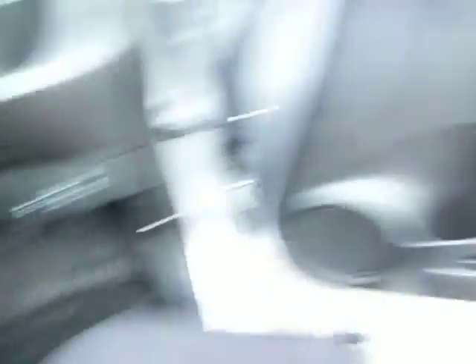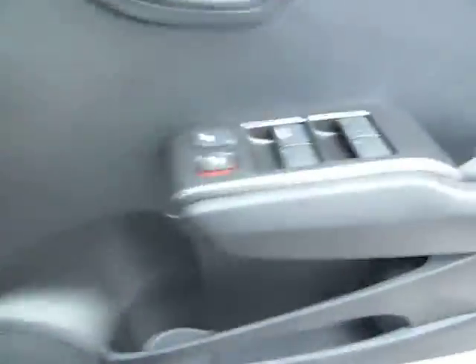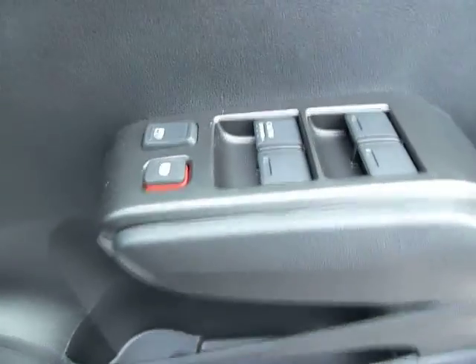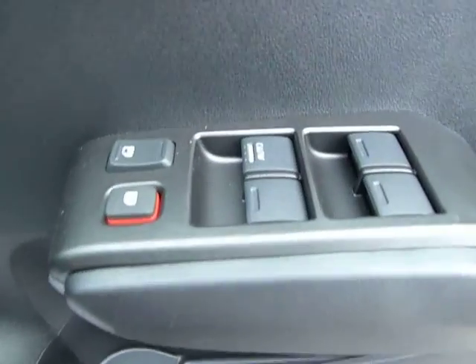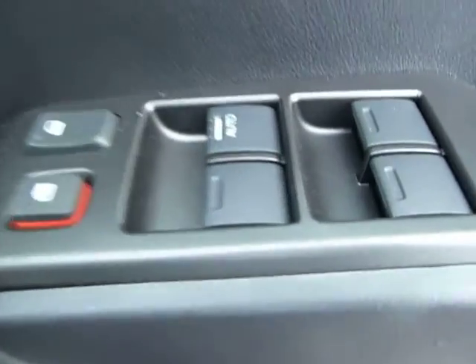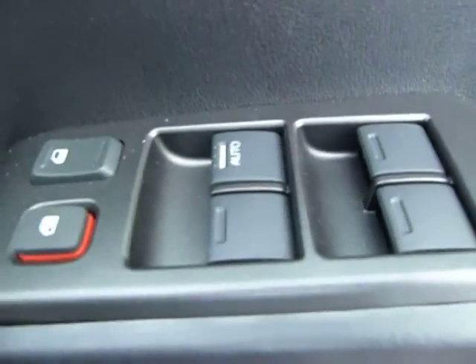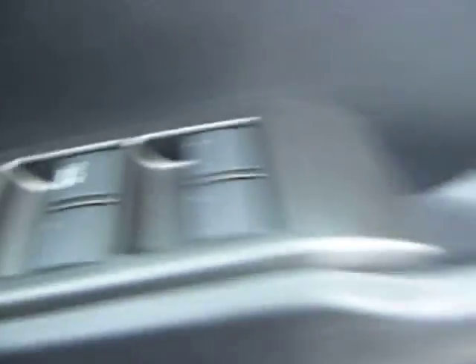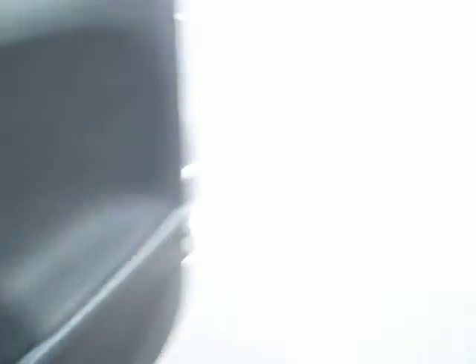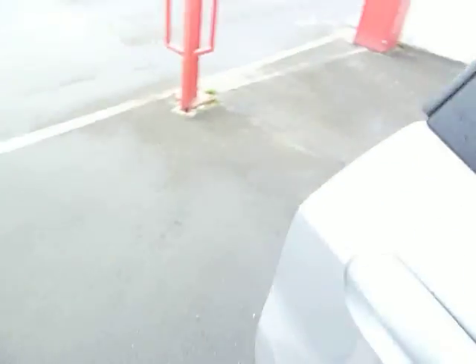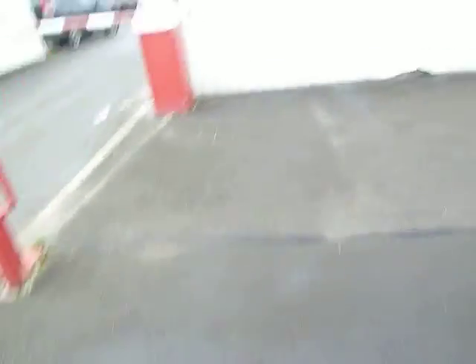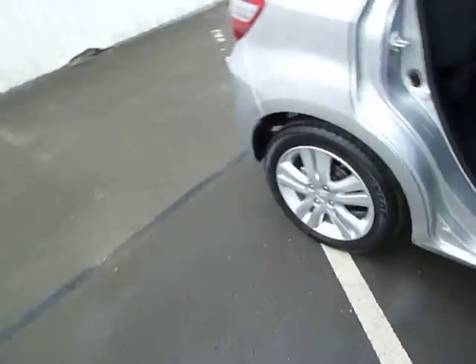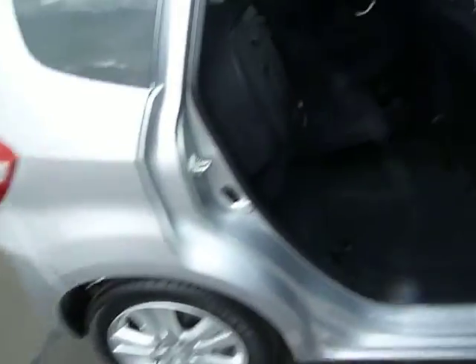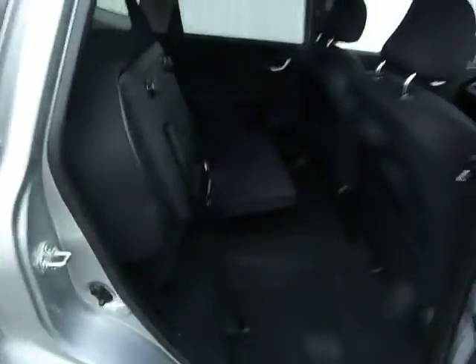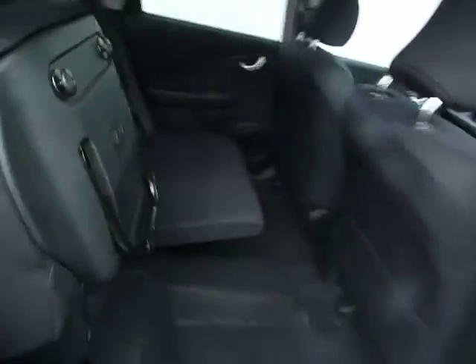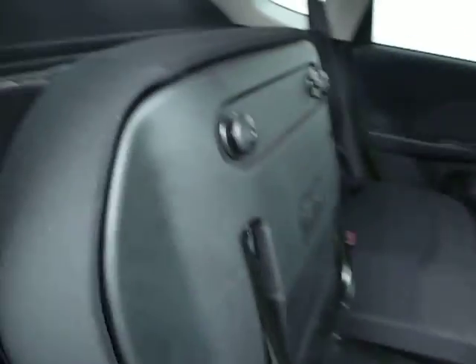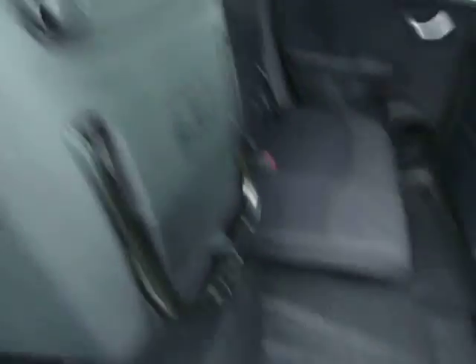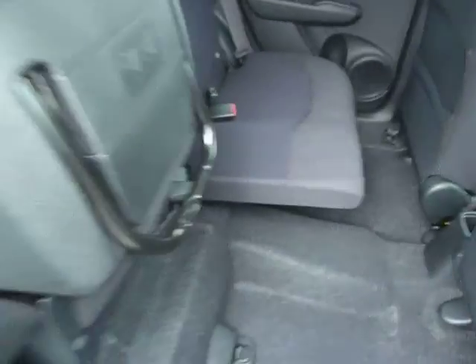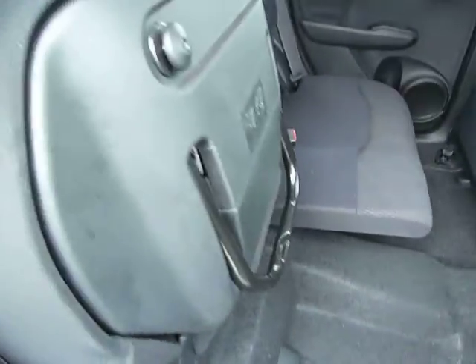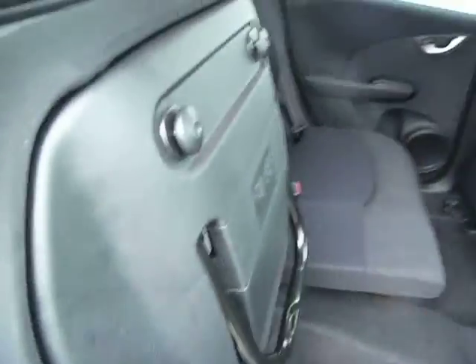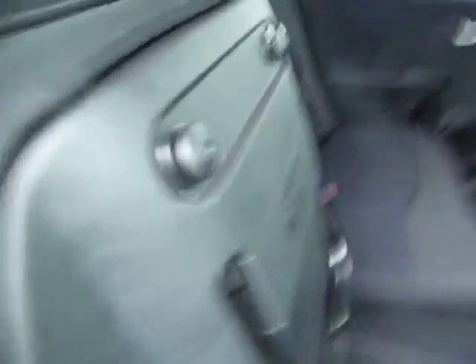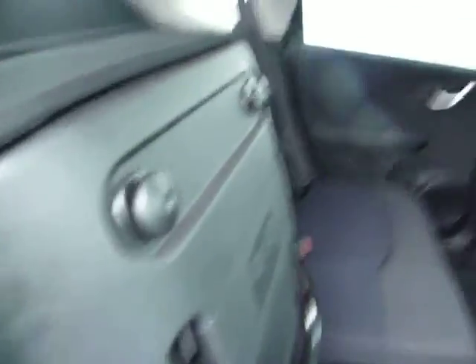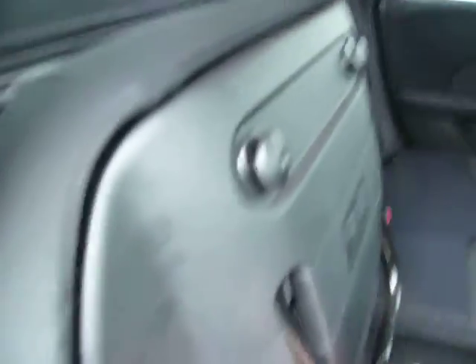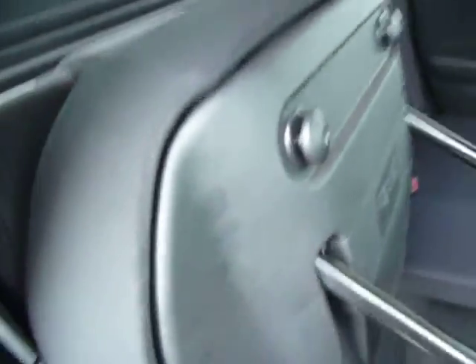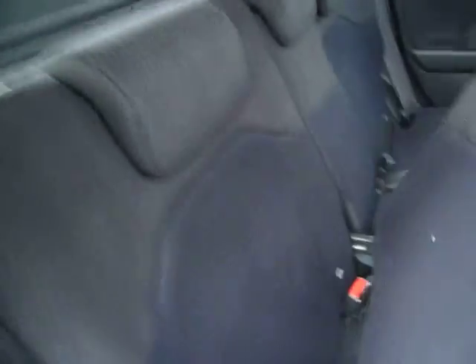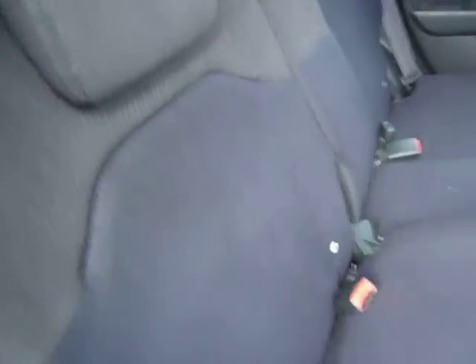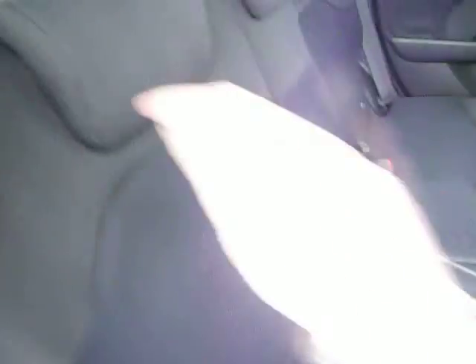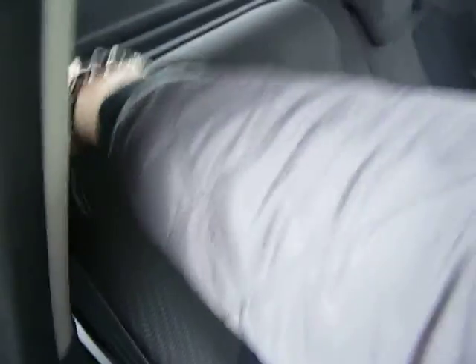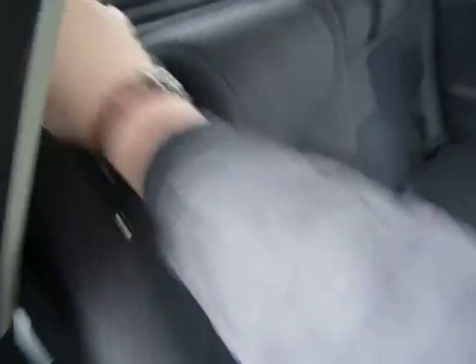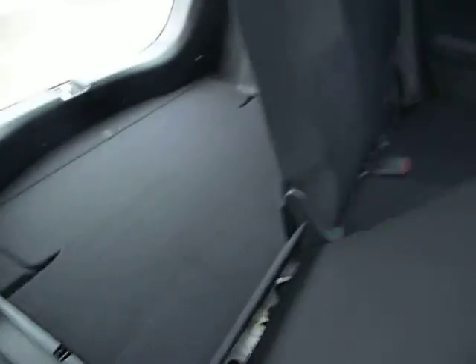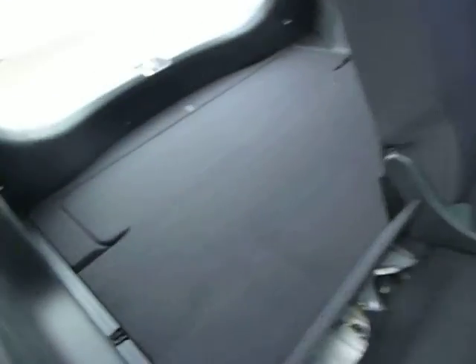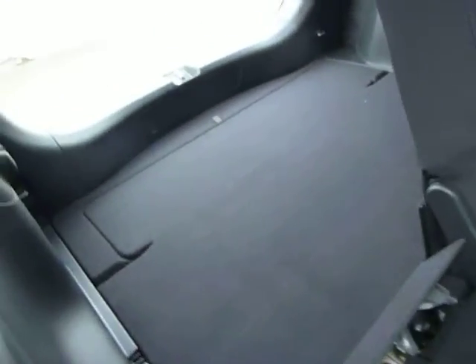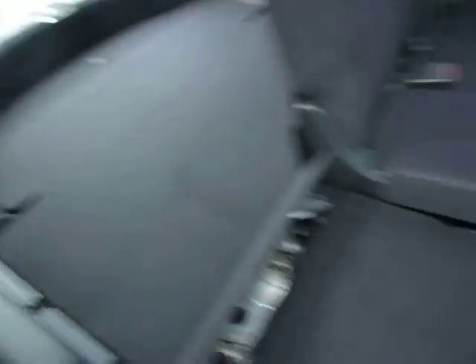You've also got your front and rear electric windows, and standard on all the Jazz you've got your magic seats, which will lift up and also drop down for you to extend your boot space.